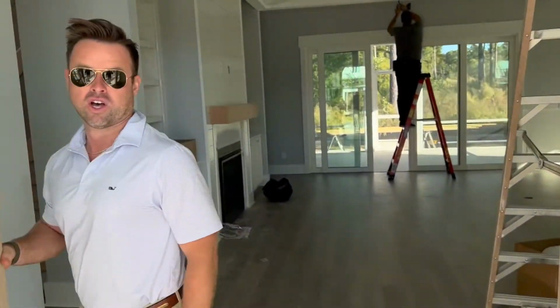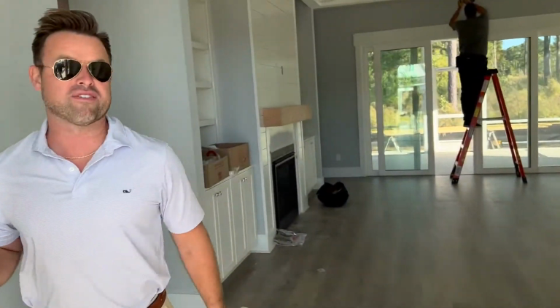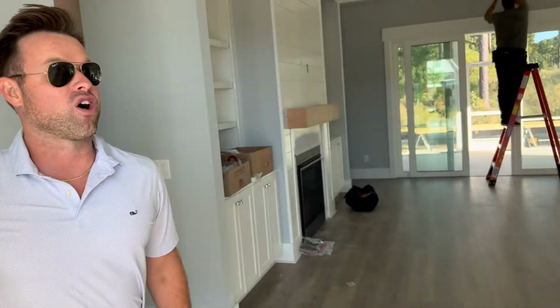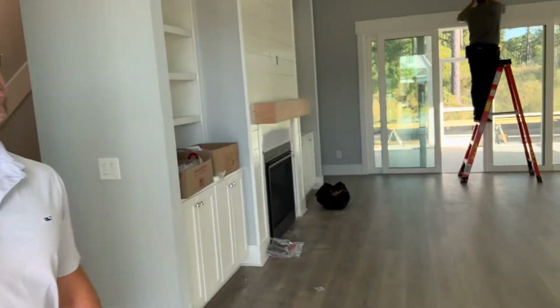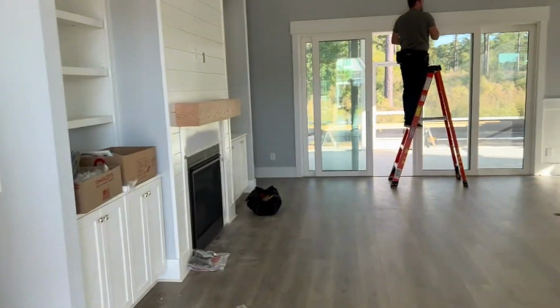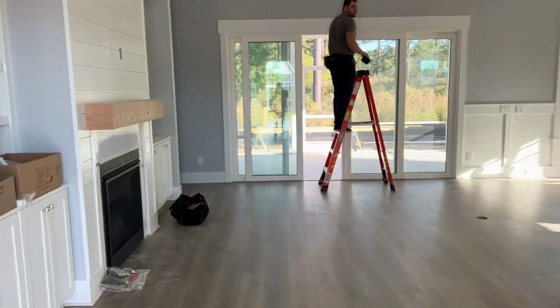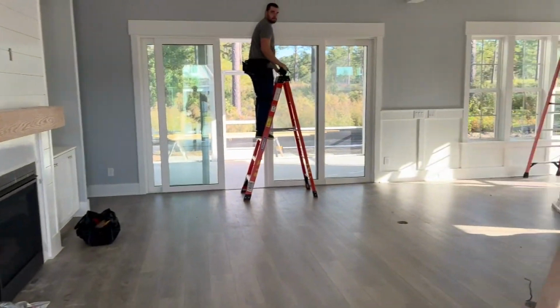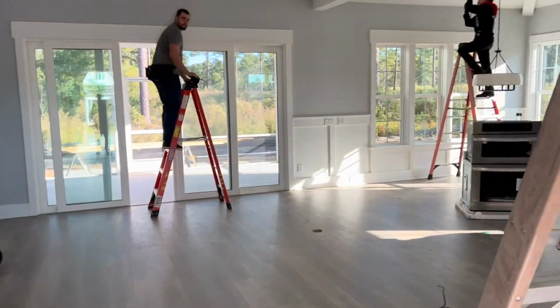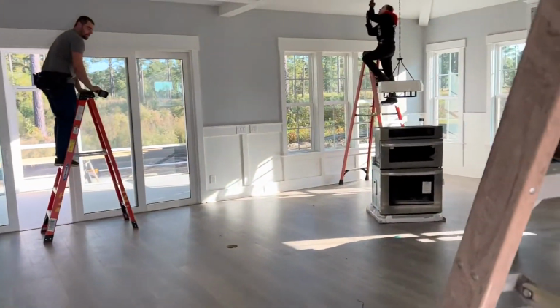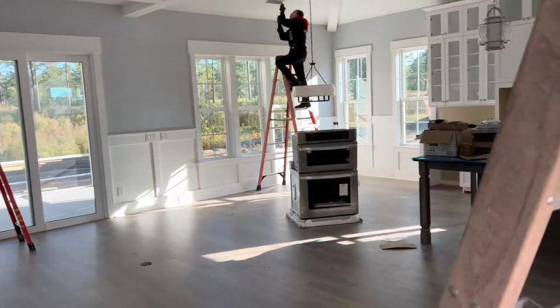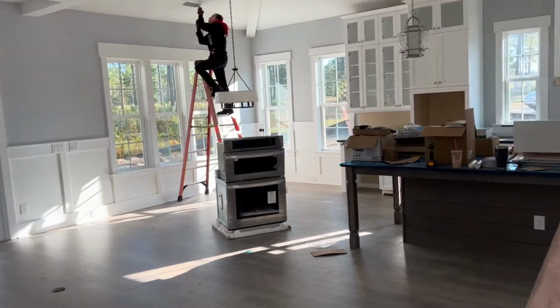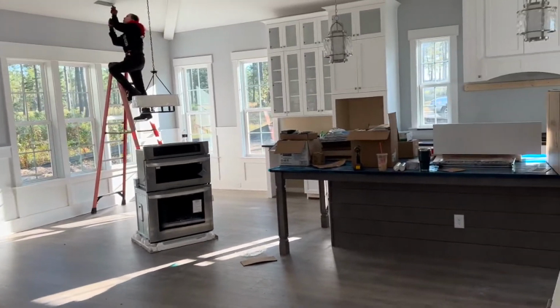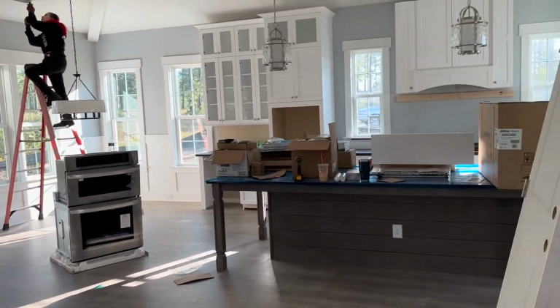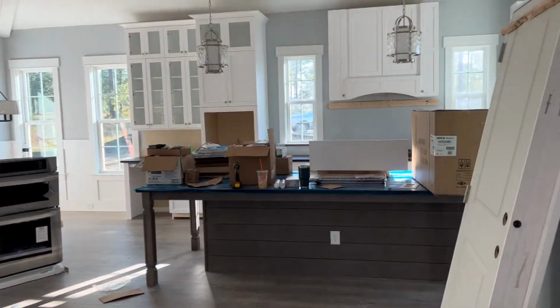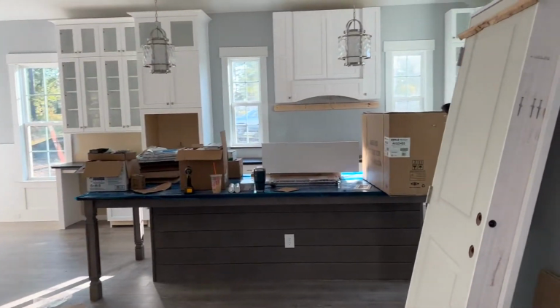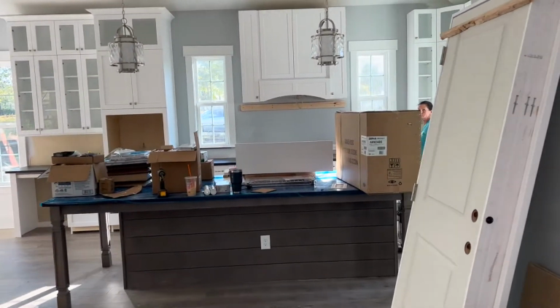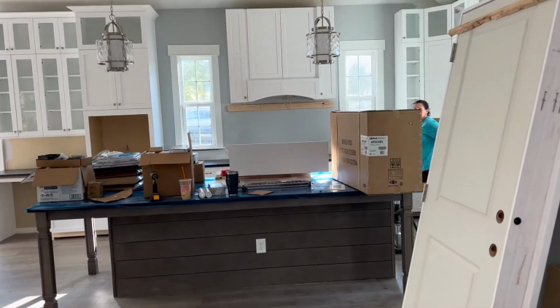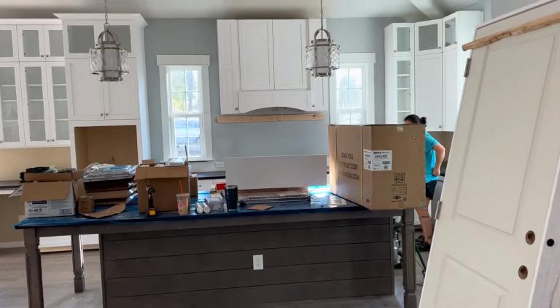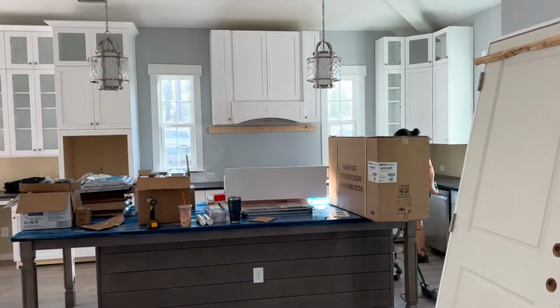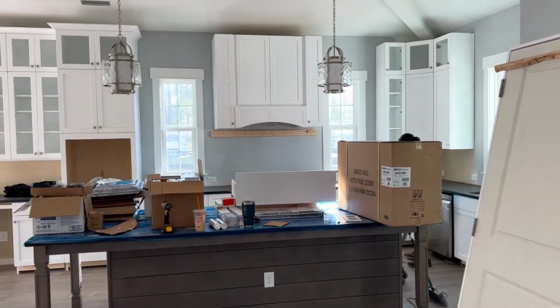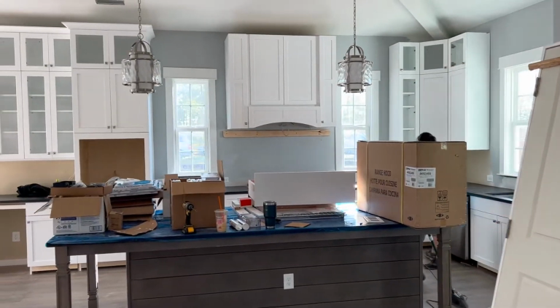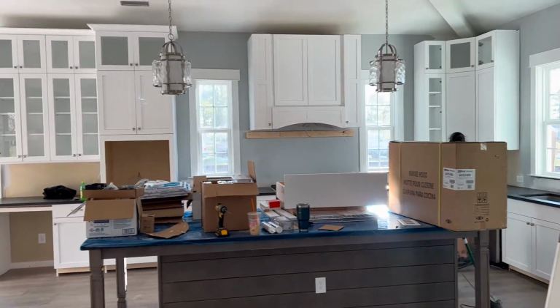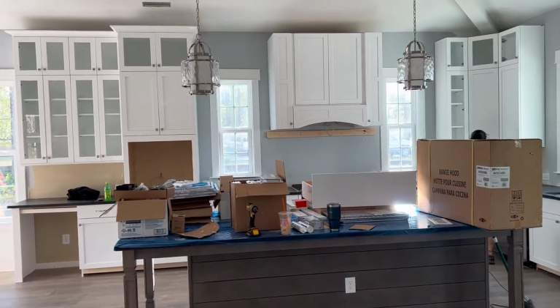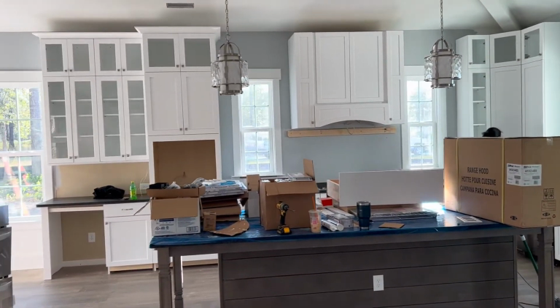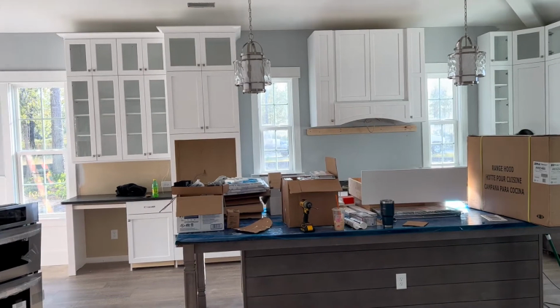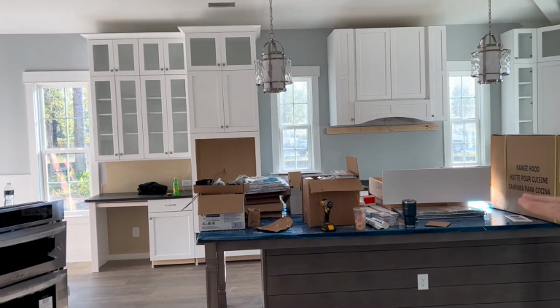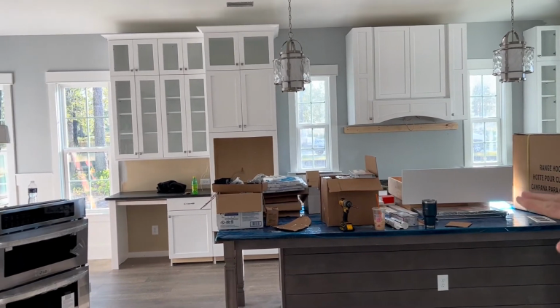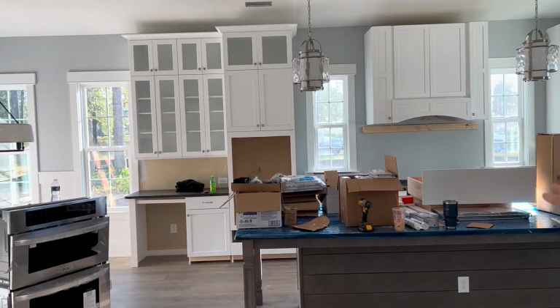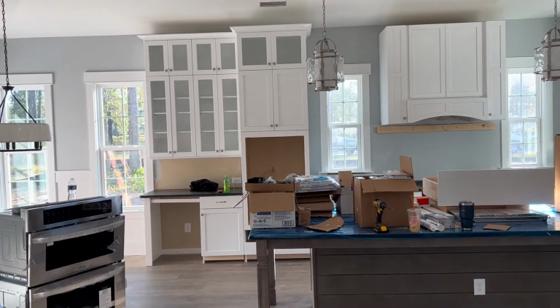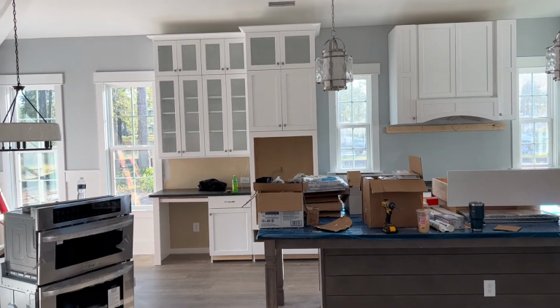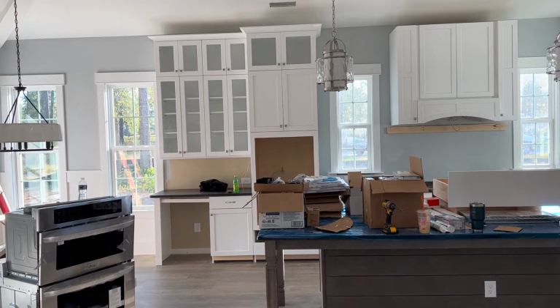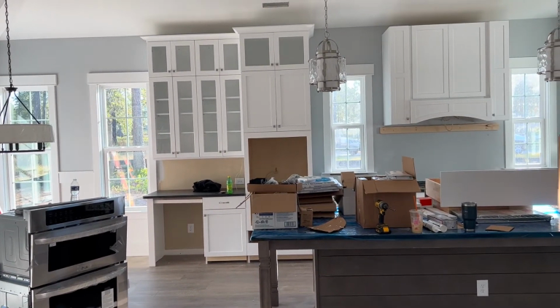We haven't had the Harbortown model here in Compass Point for a while, so we're super excited to have it. They did the uppers on the cabinetry. They also added a wet bar or dry bar area.